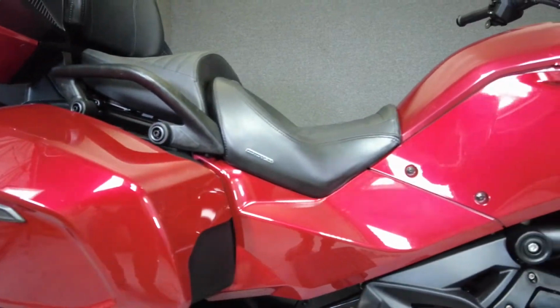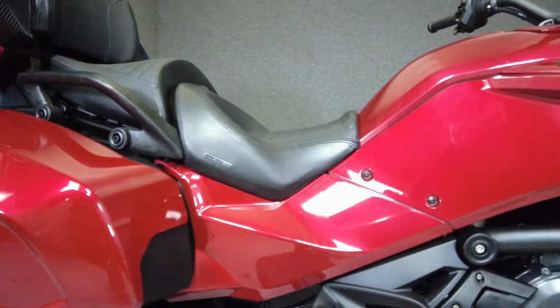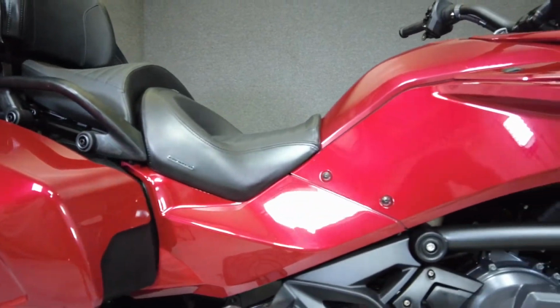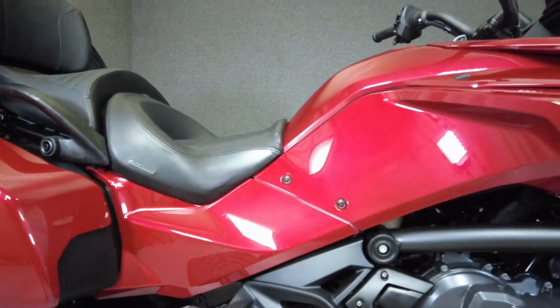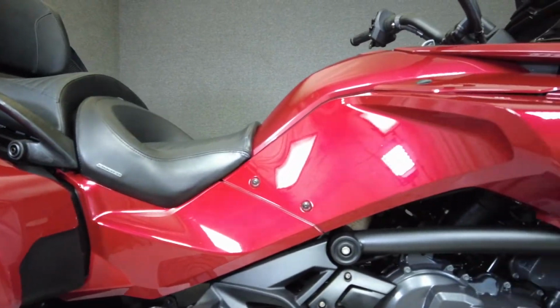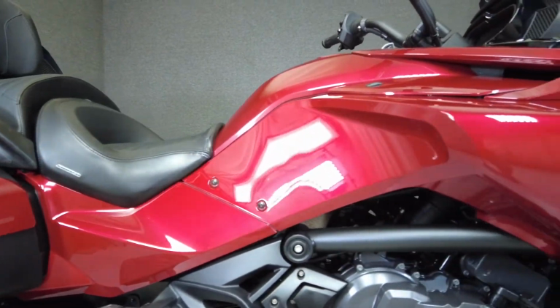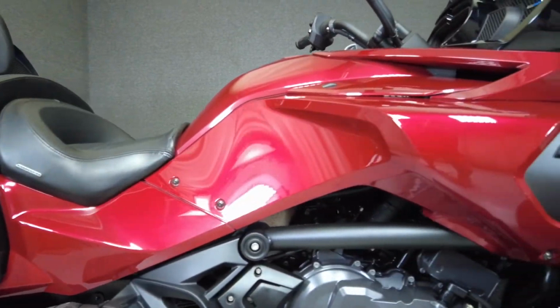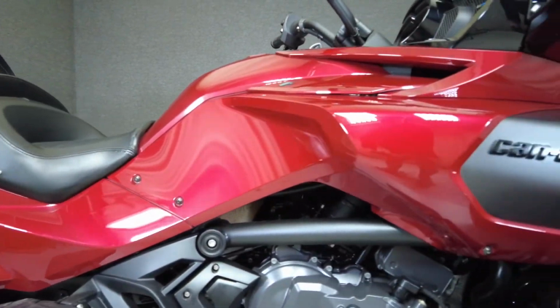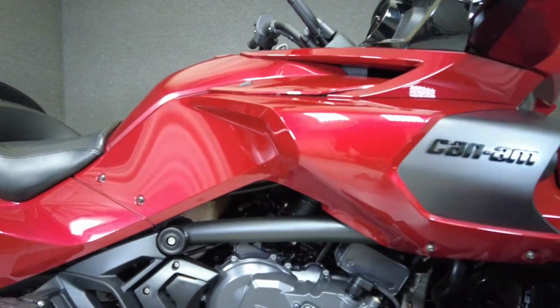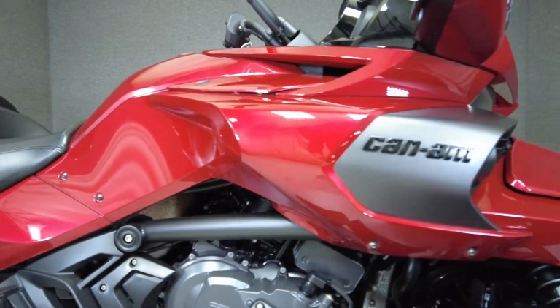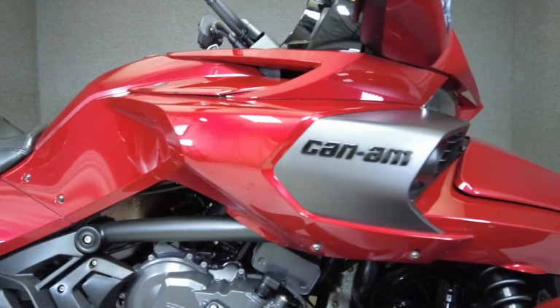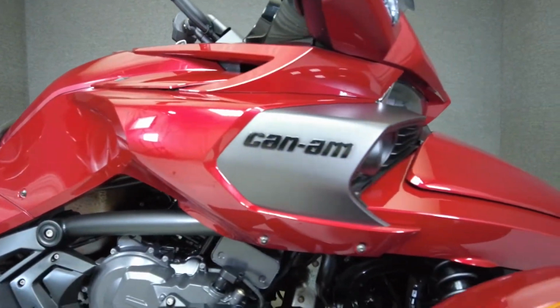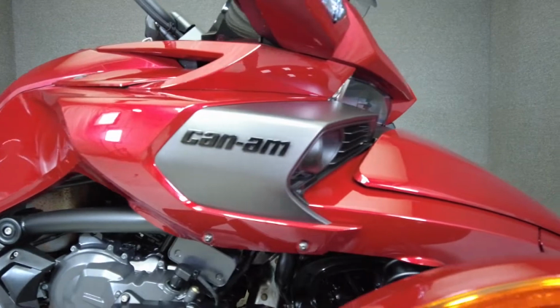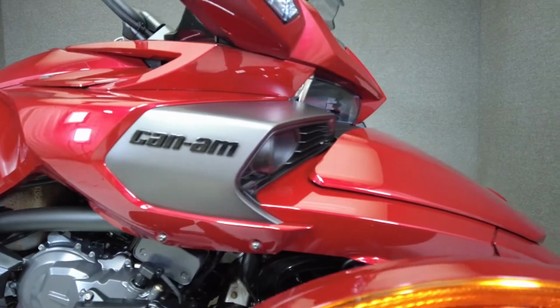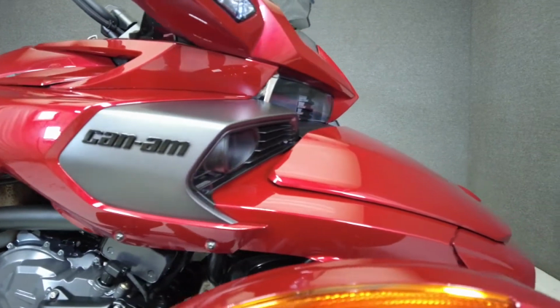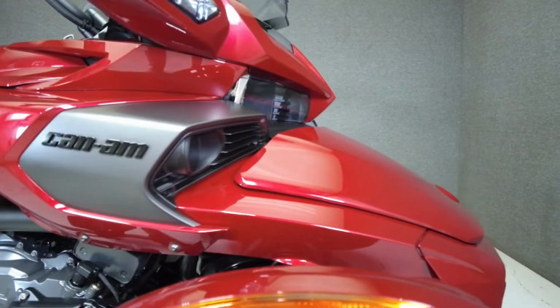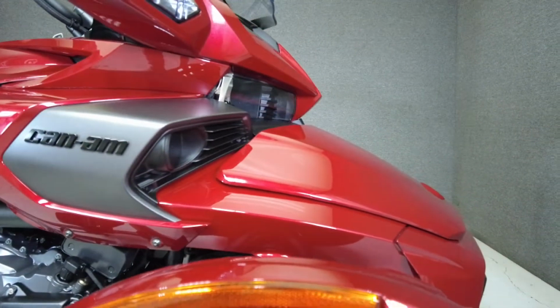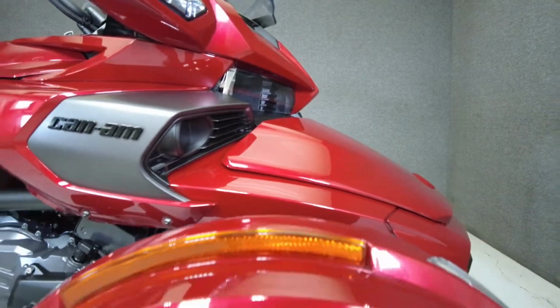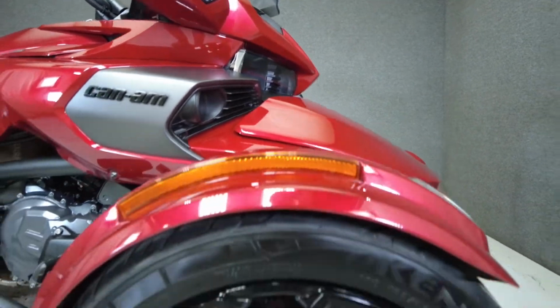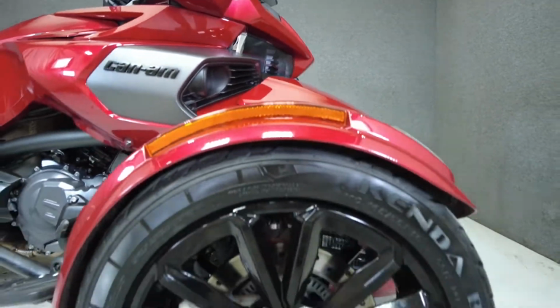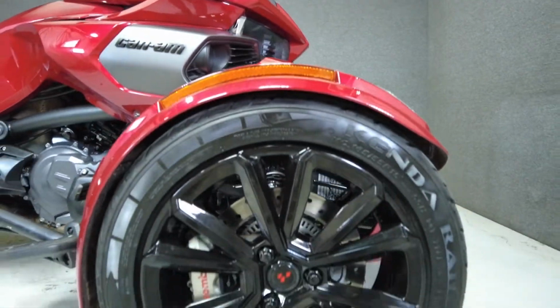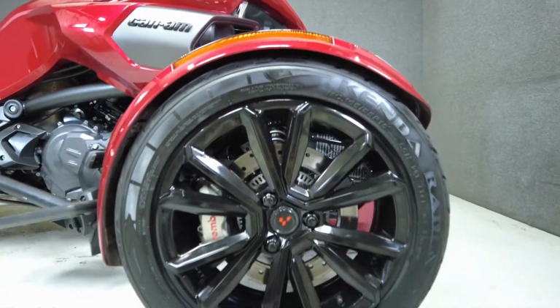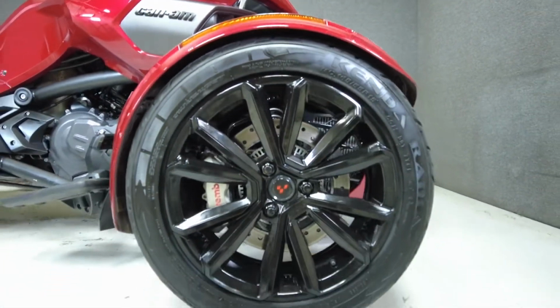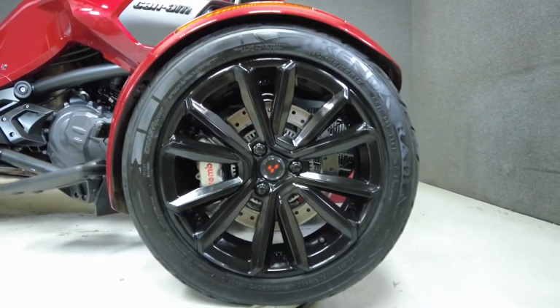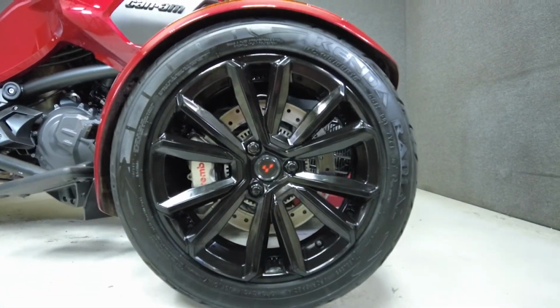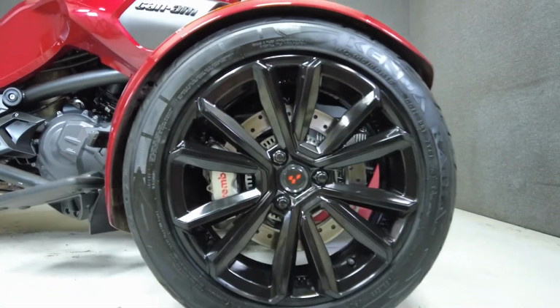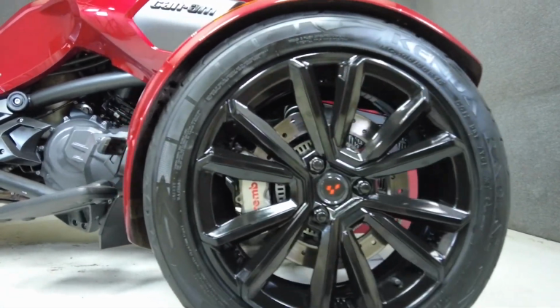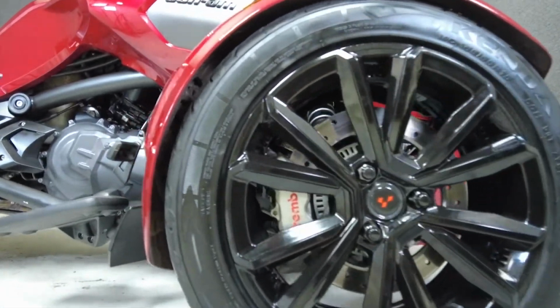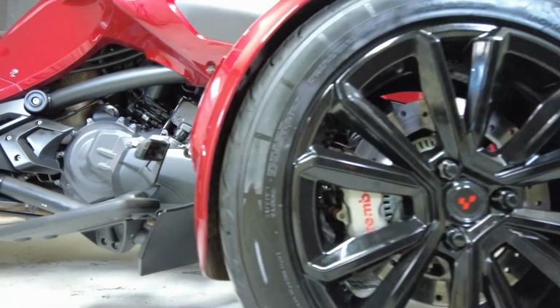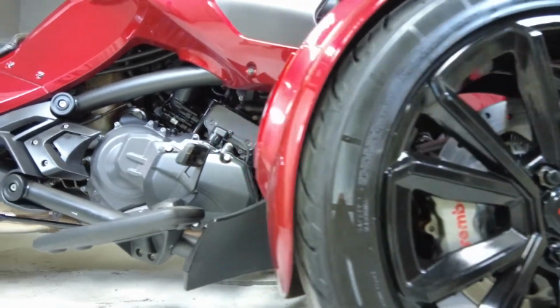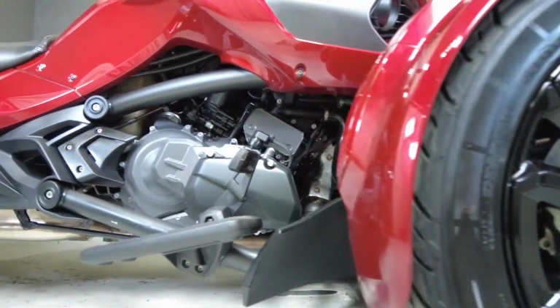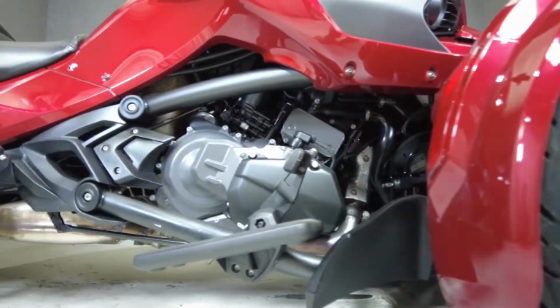Strikingly modern and unique, the Spyder Limited is powered by a three-cylinder Rotax motor putting 105 horsepower and 96 foot-pounds of torque through a semi-automatic six-speed transmission.